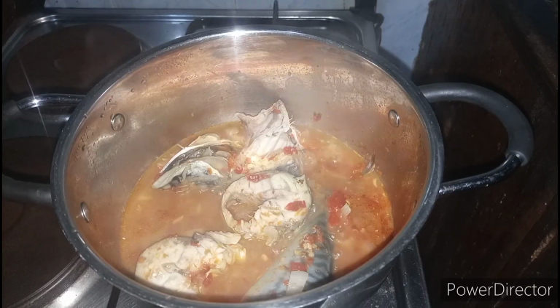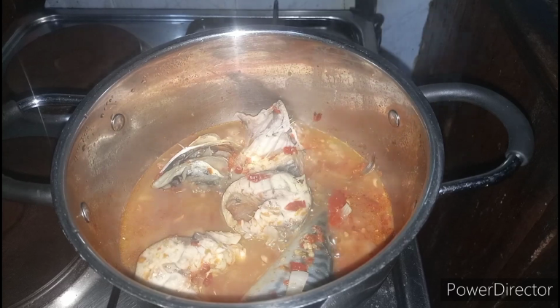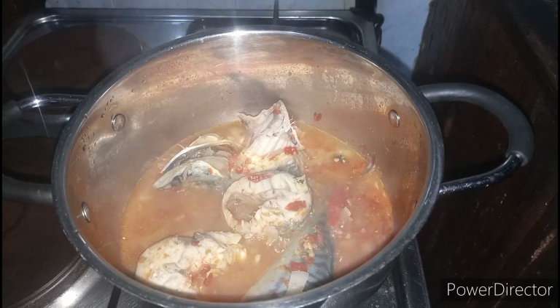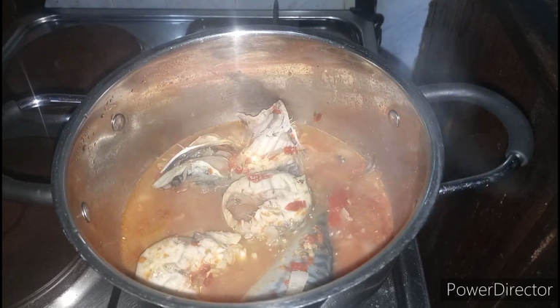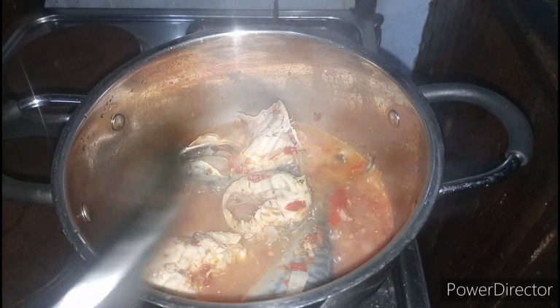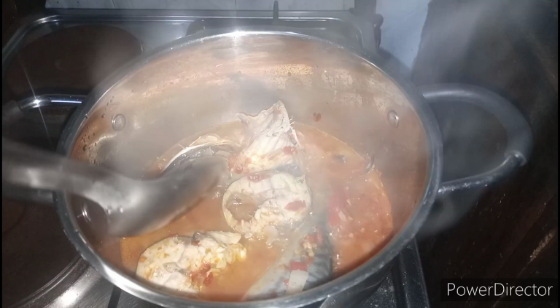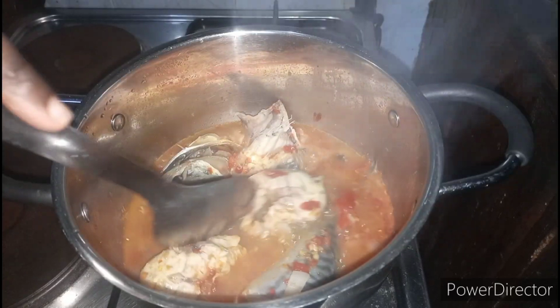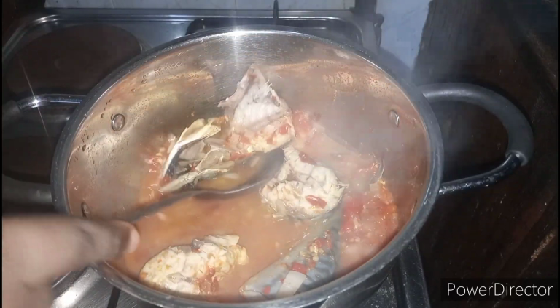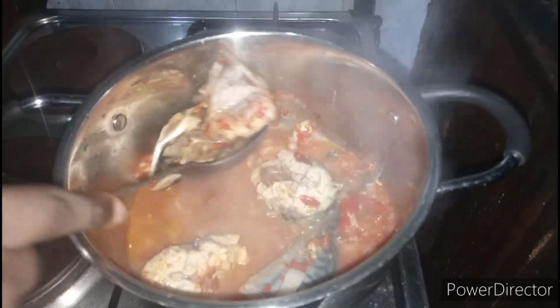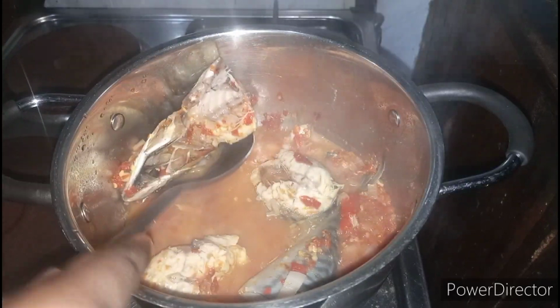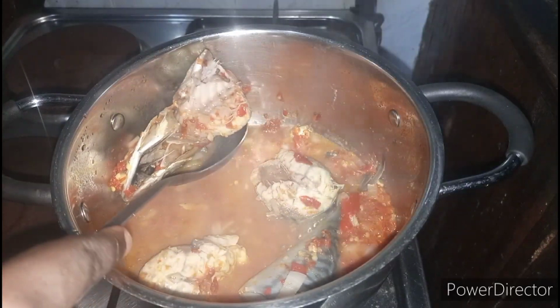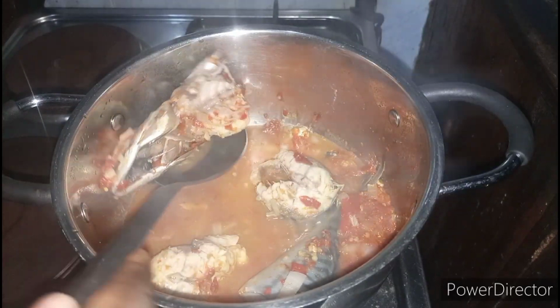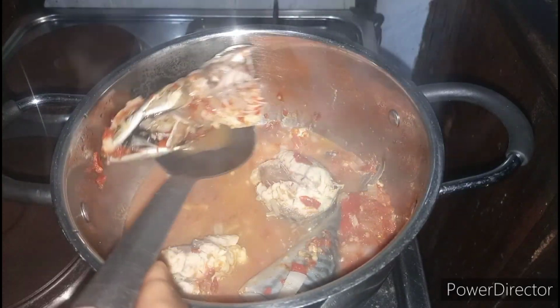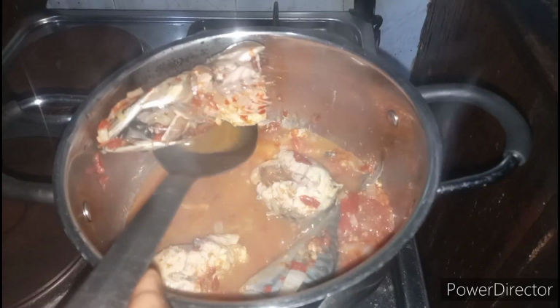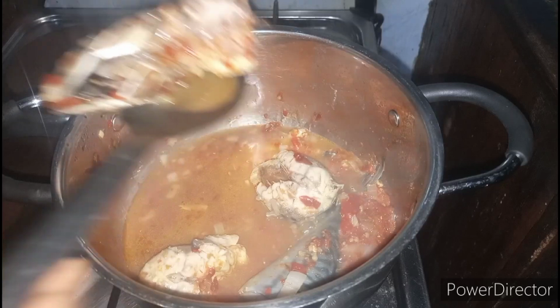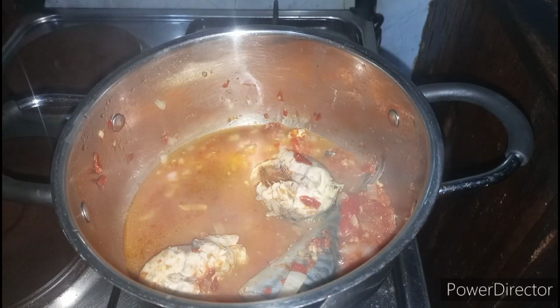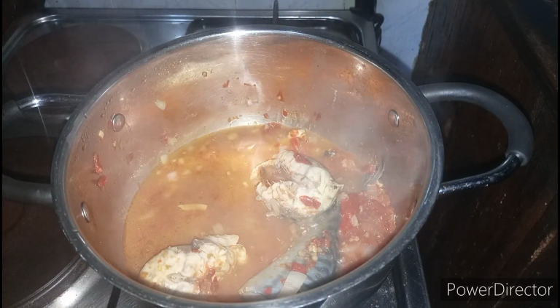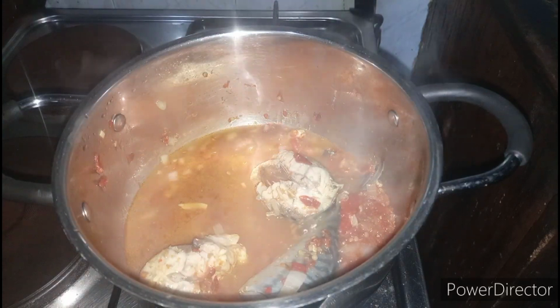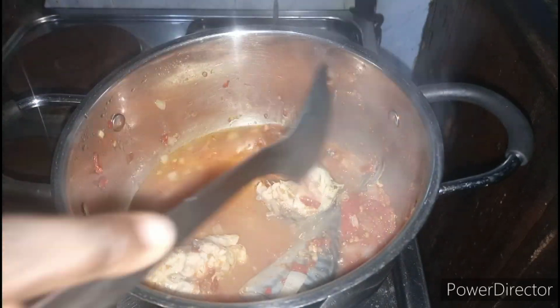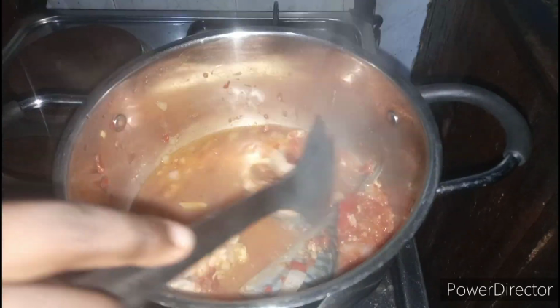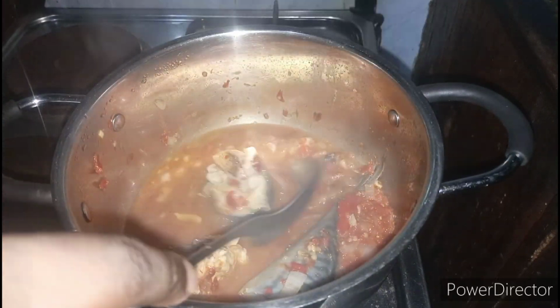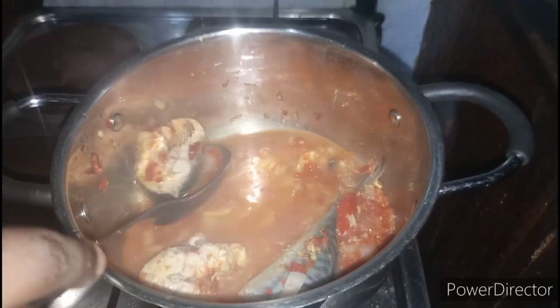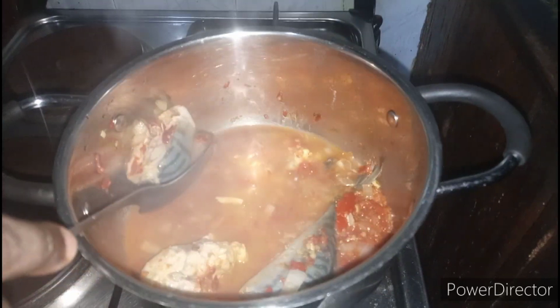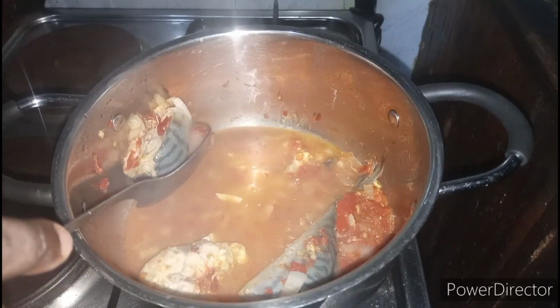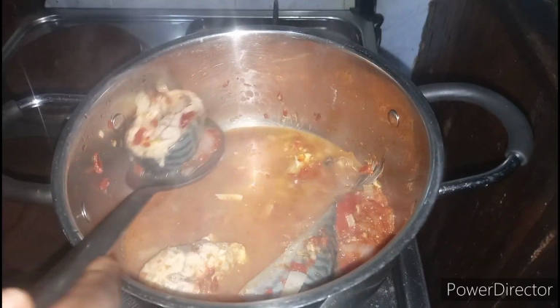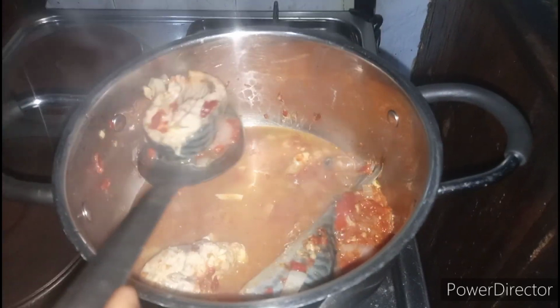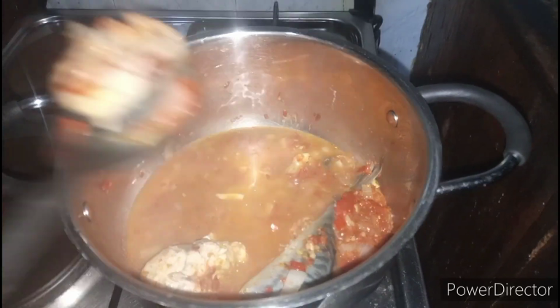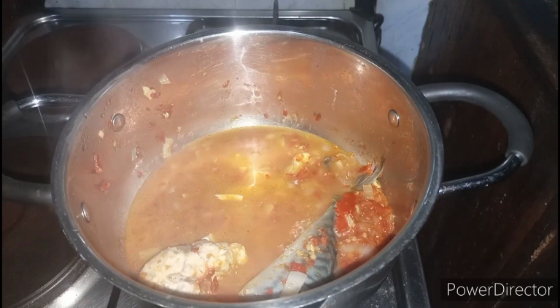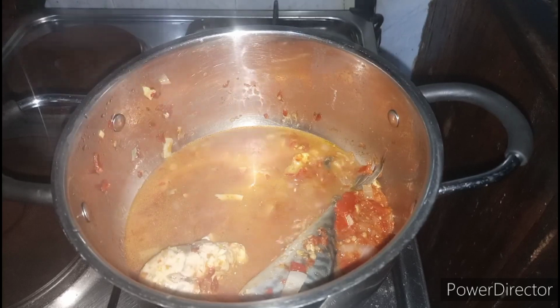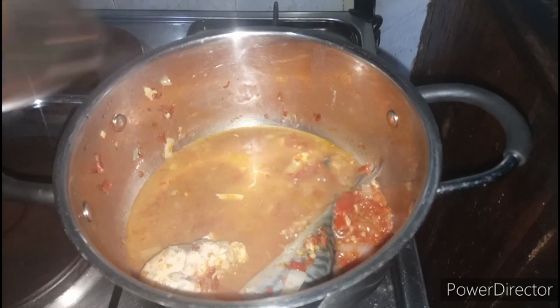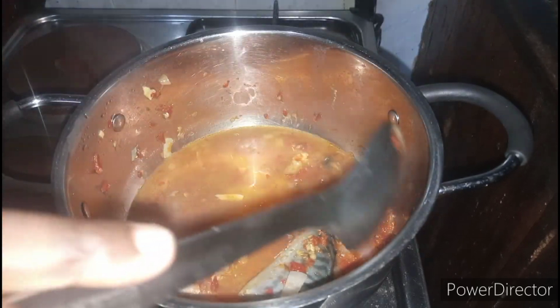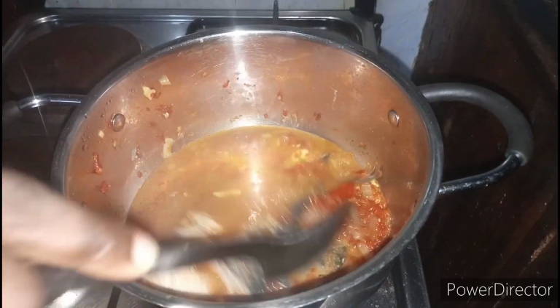The fish has been boiling for some minutes, so I'm just going to take it out because I don't want it to break in the soup, and we're going to use this rich fish stock to make our okra soup.